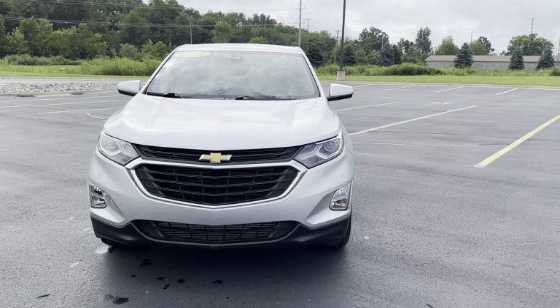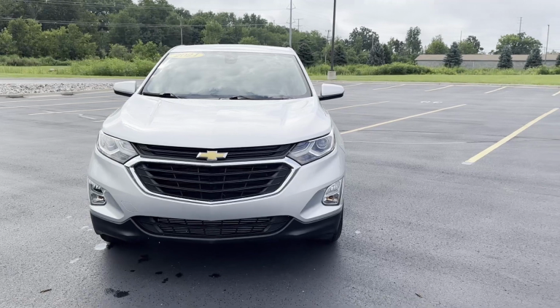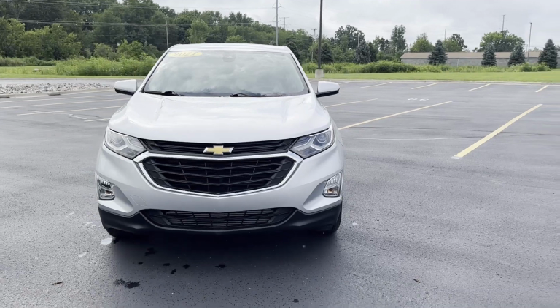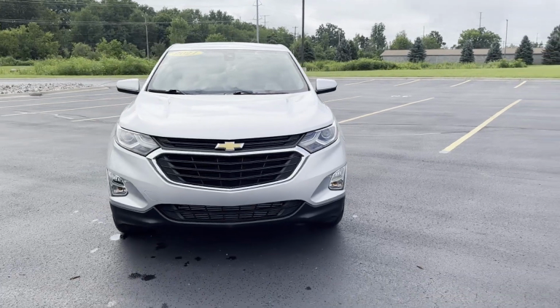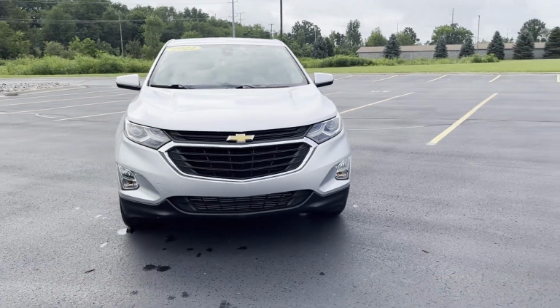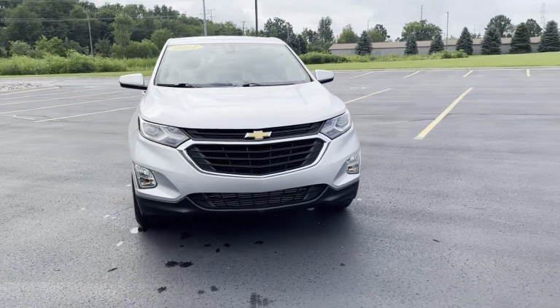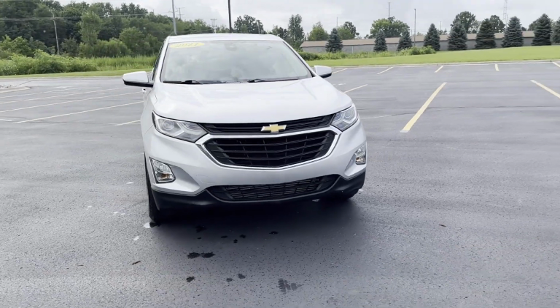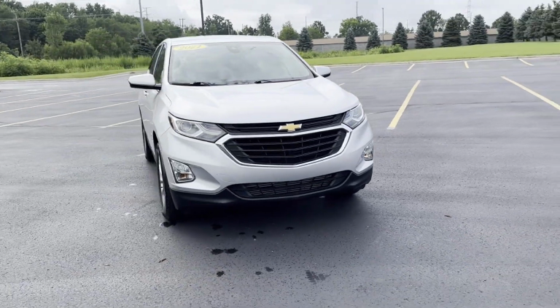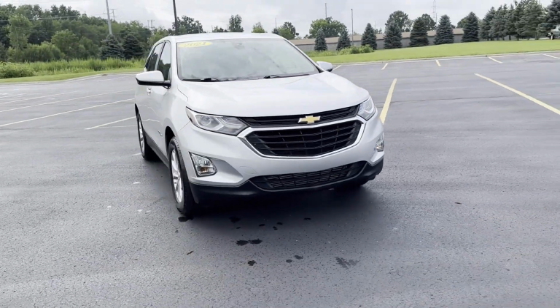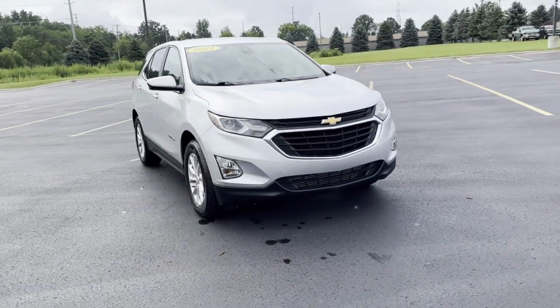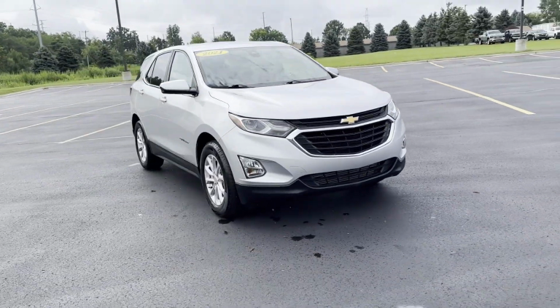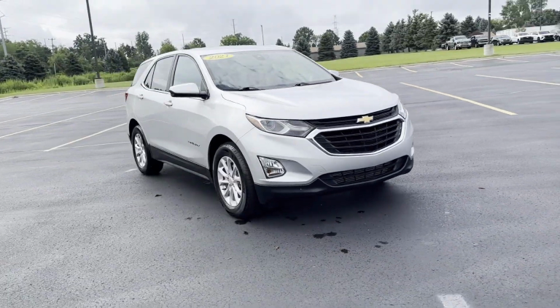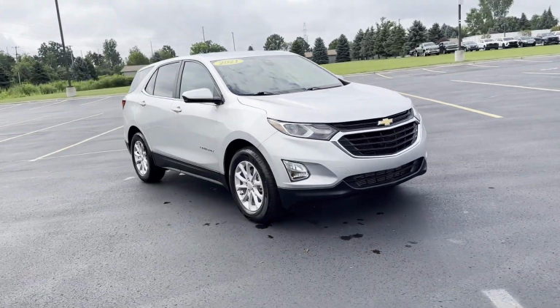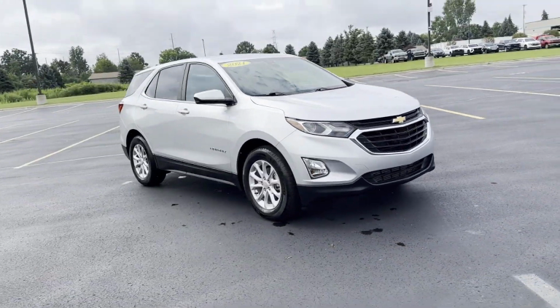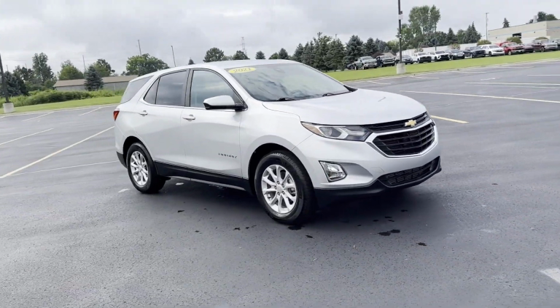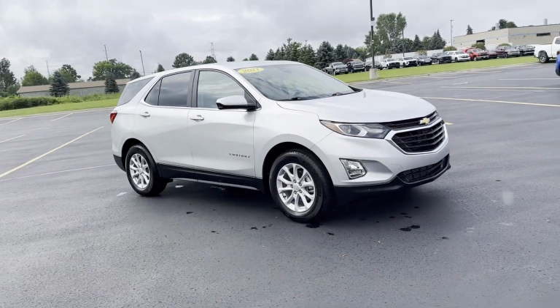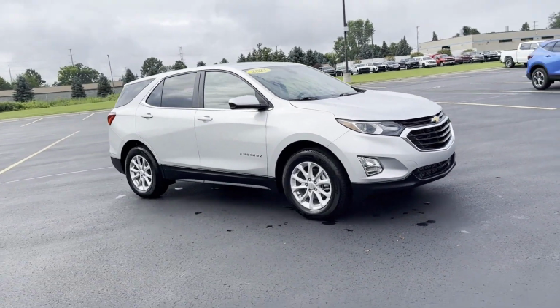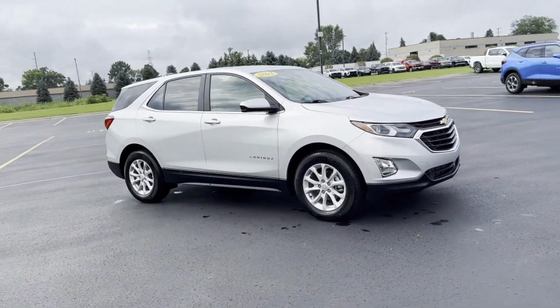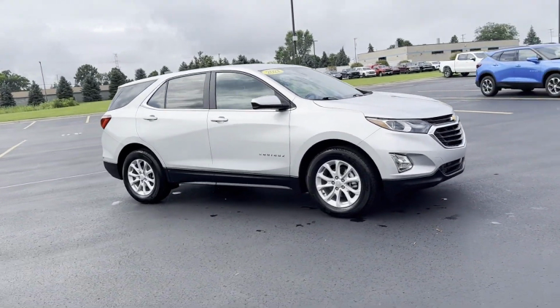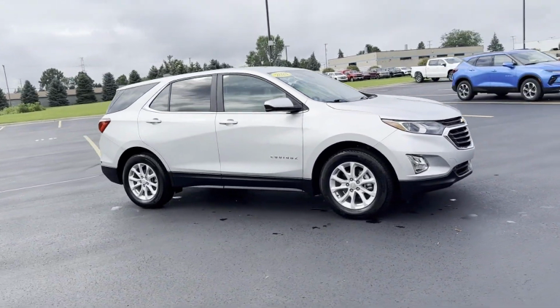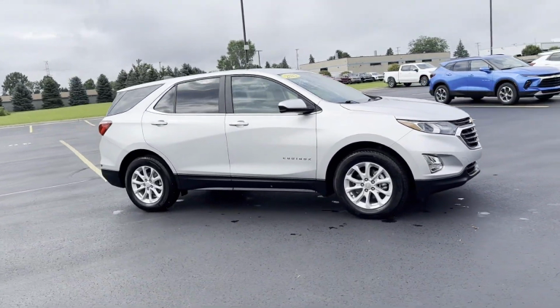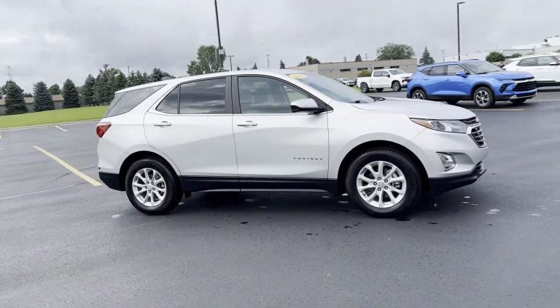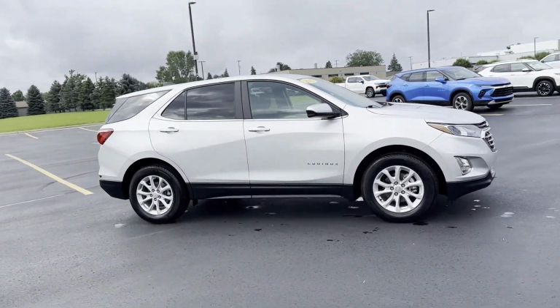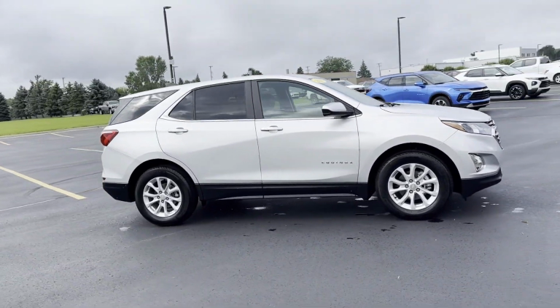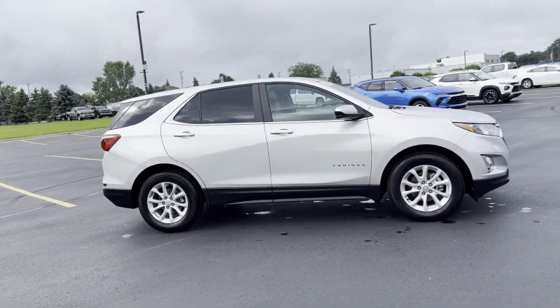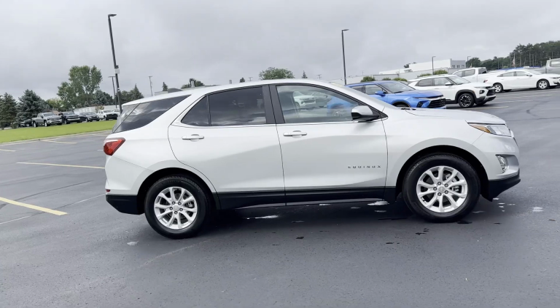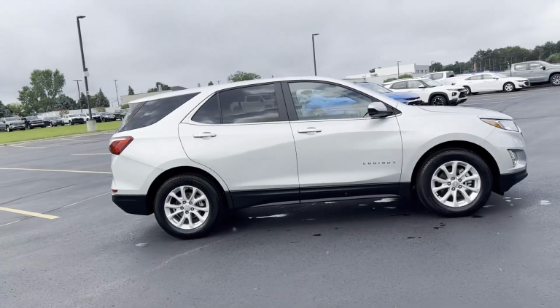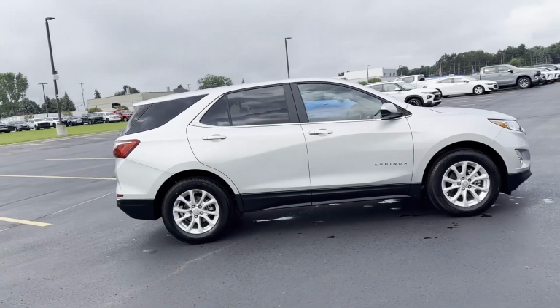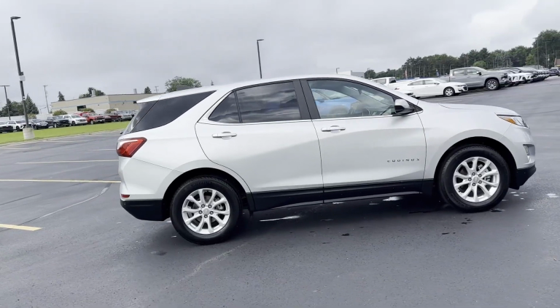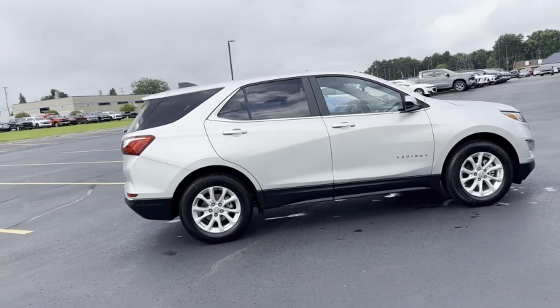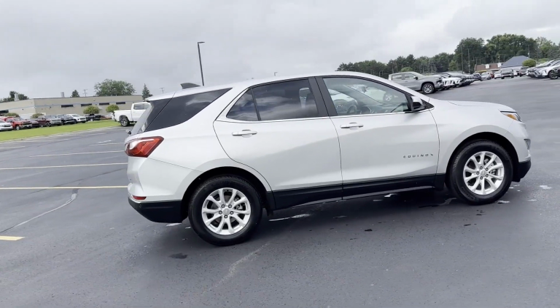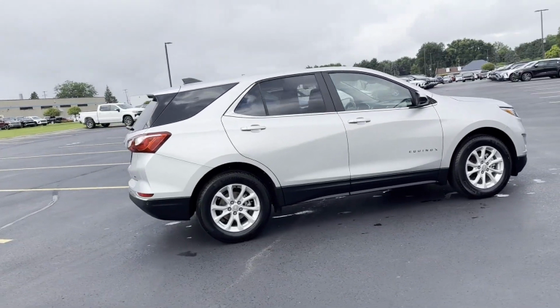2021 Chevrolet Equinox. With less than 6,000 miles on the odometer, this SUV offers space as well as power and performance.